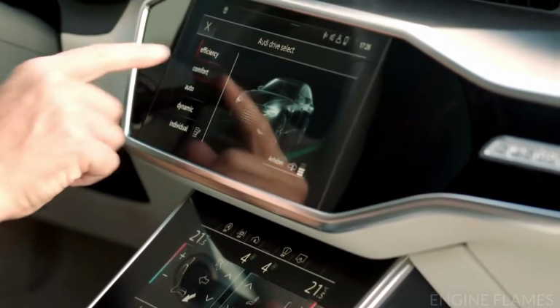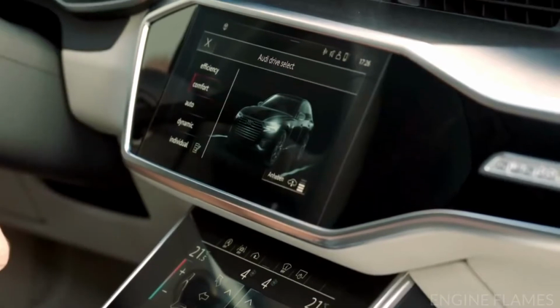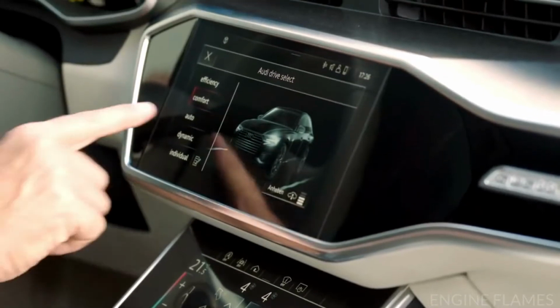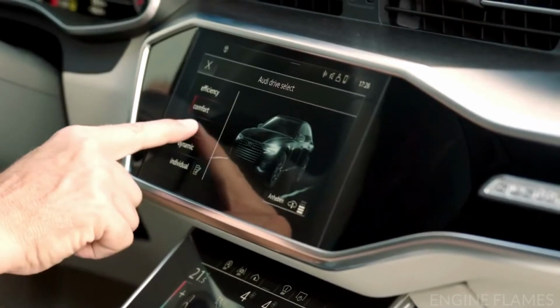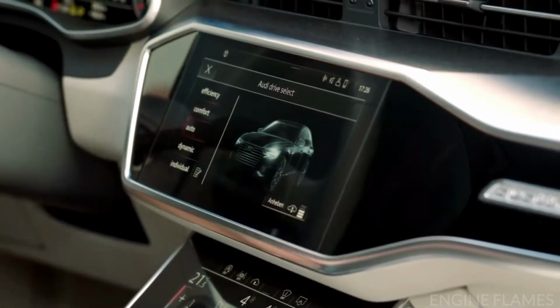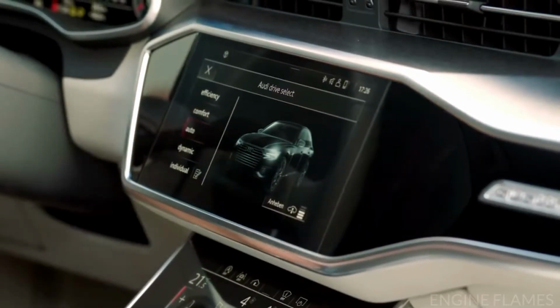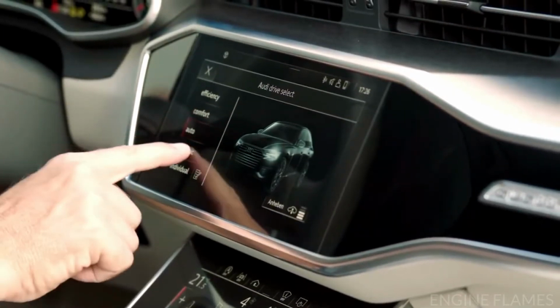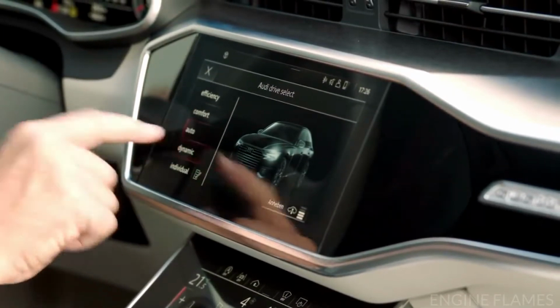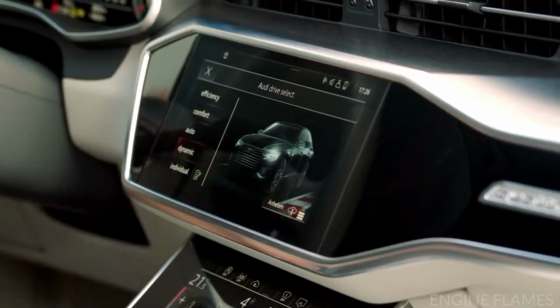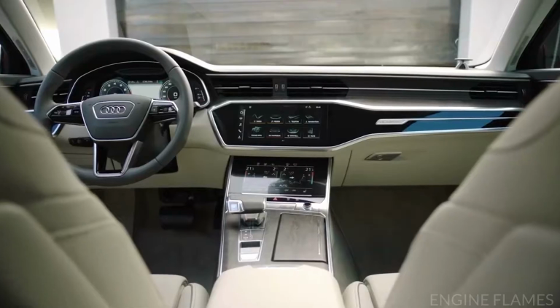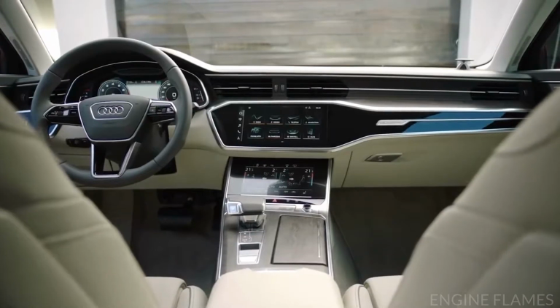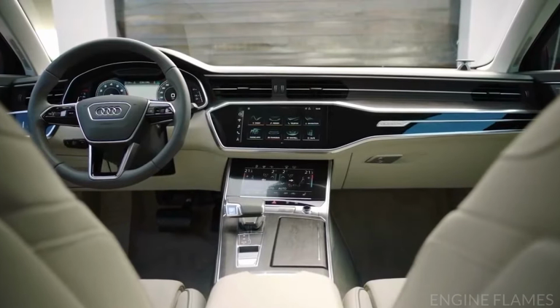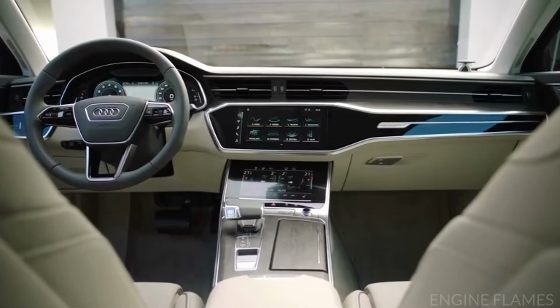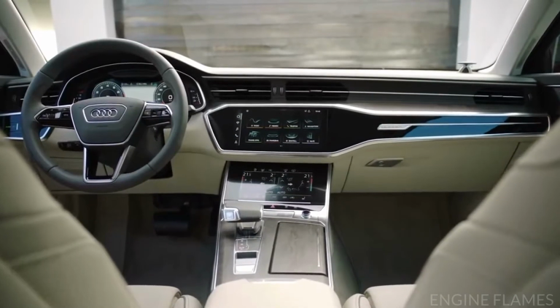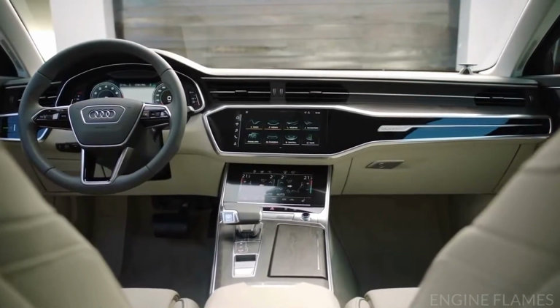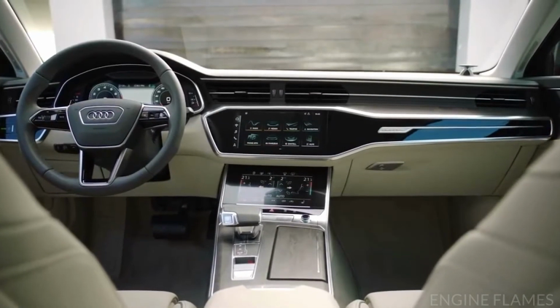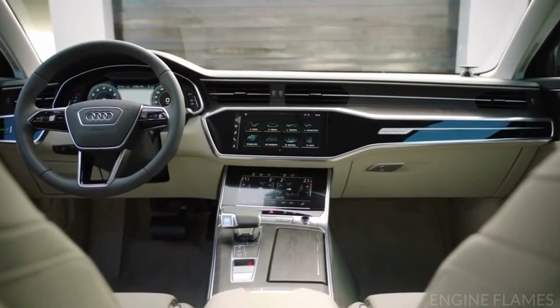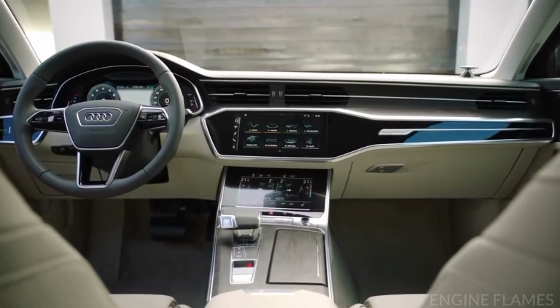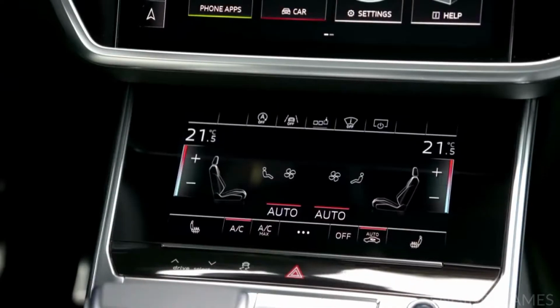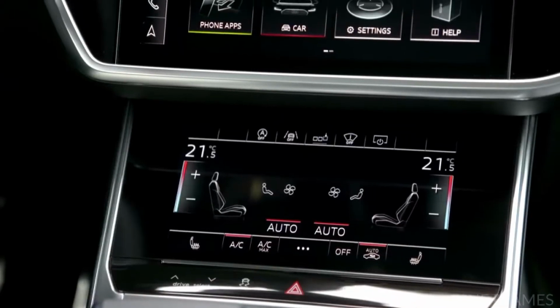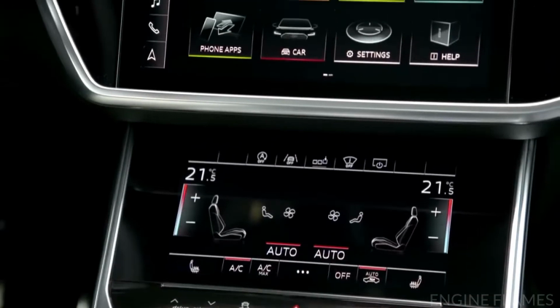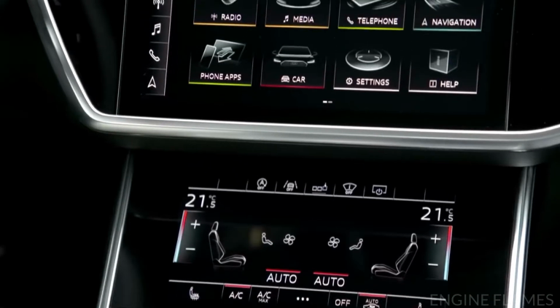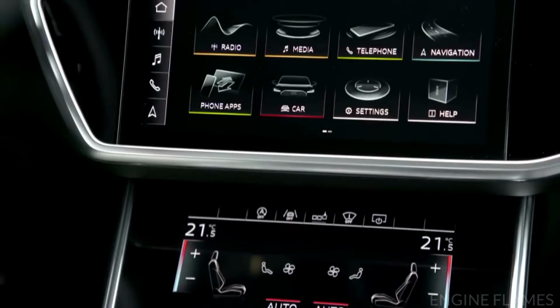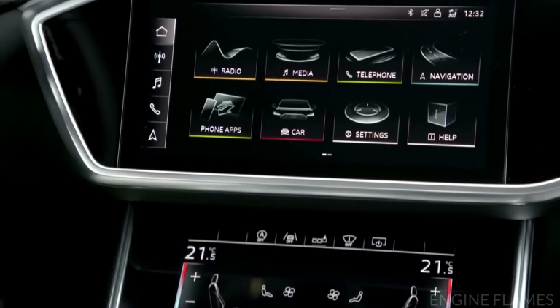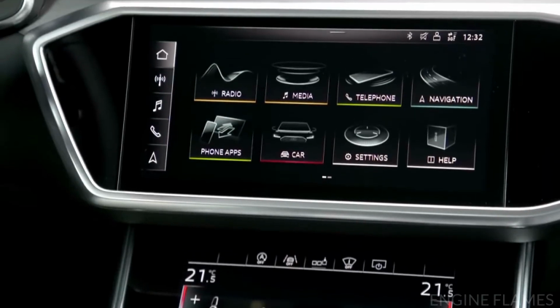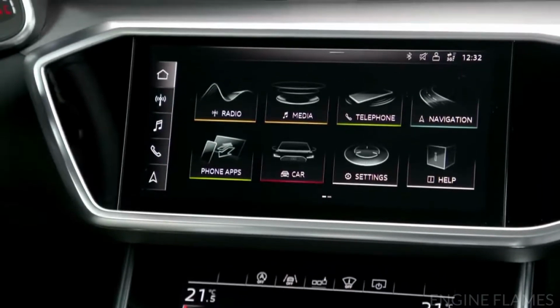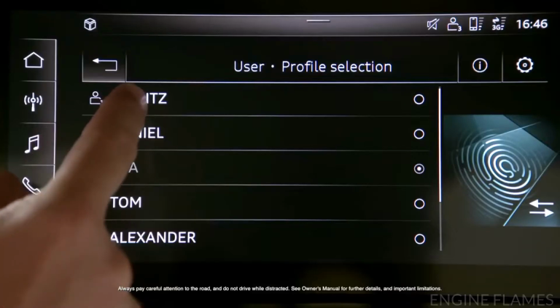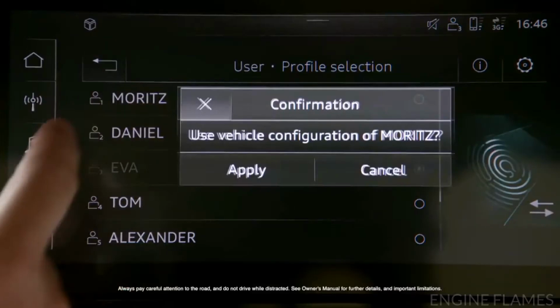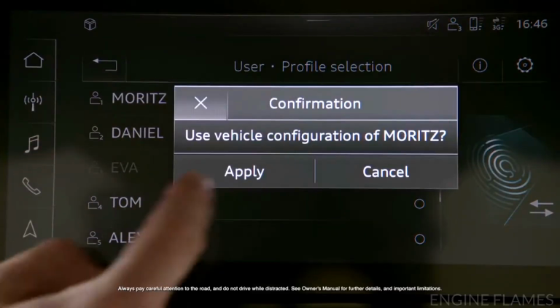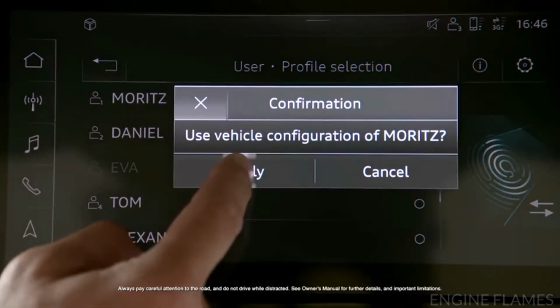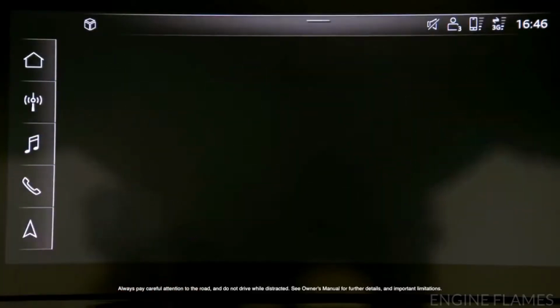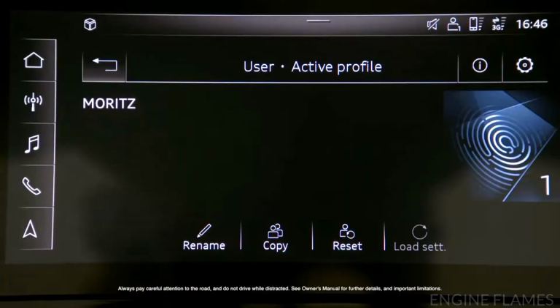The MMI touch response operating system is engineered to make interaction more intuitive, similar to that of a smartphone. Since most of the buttons and controls have been replaced with two large displays, the feature adds simplicity and minimalism to functionality, and the system also utilizes haptic feedback.